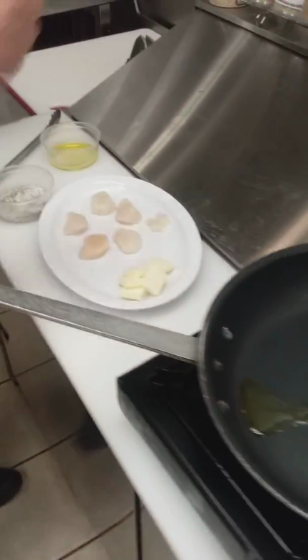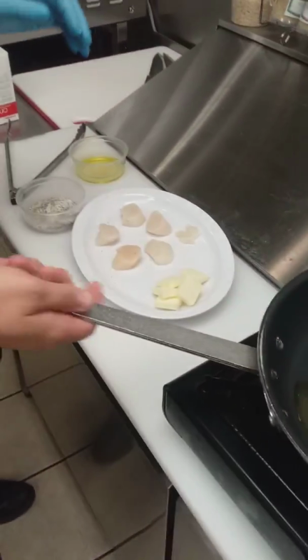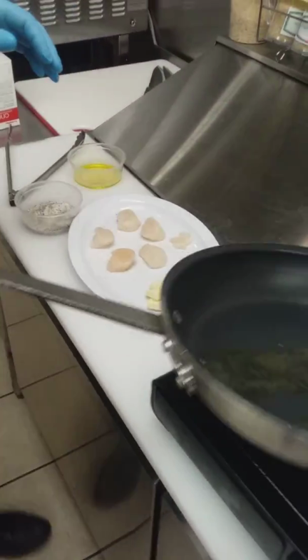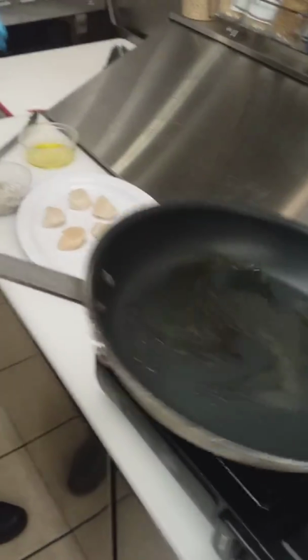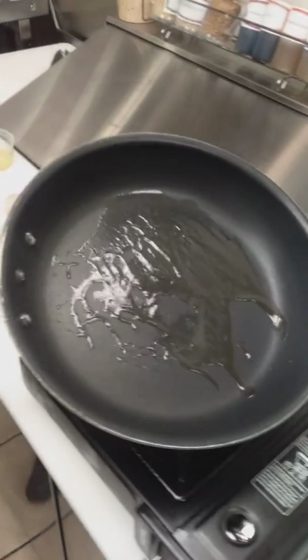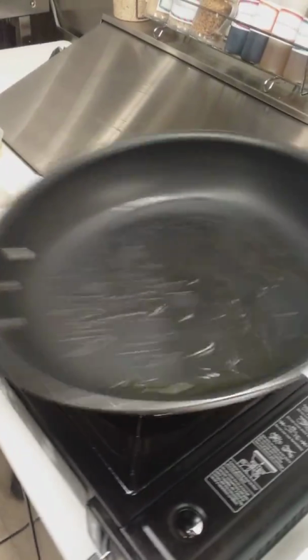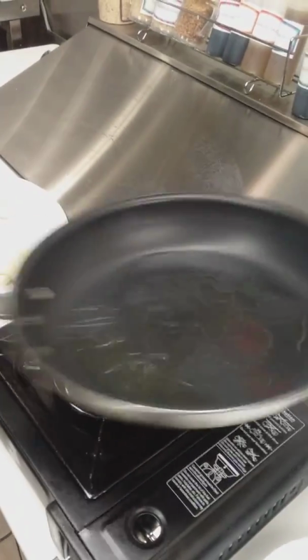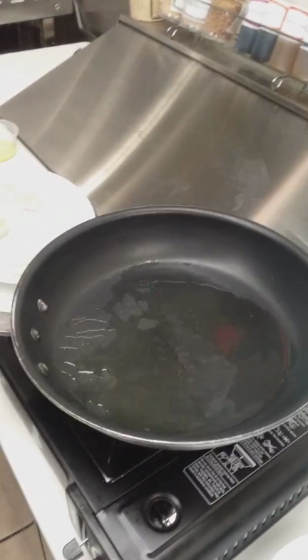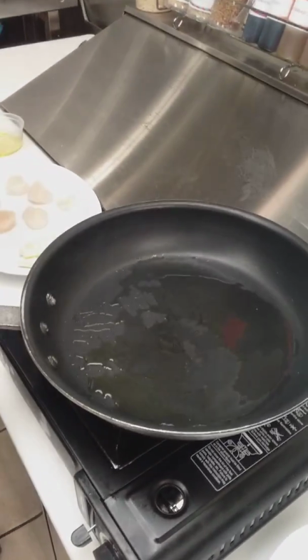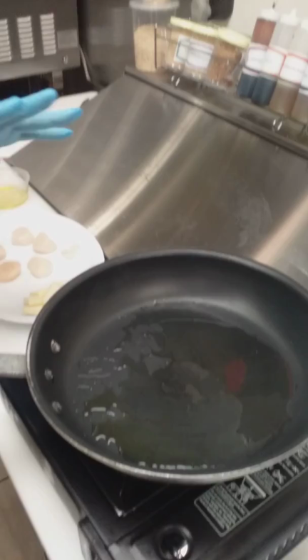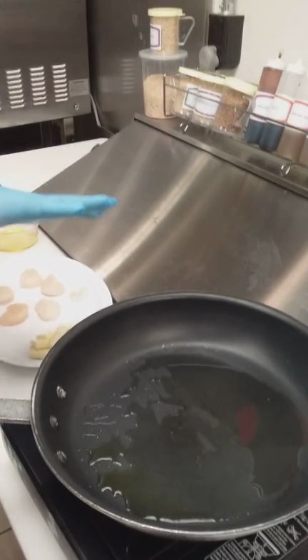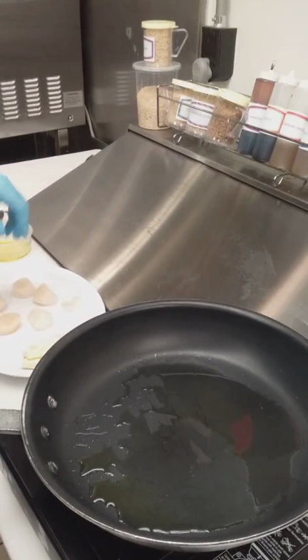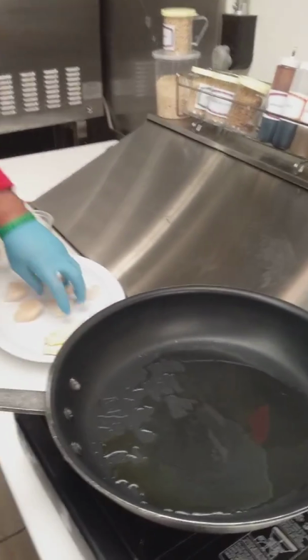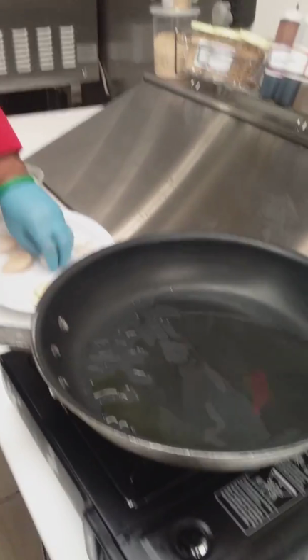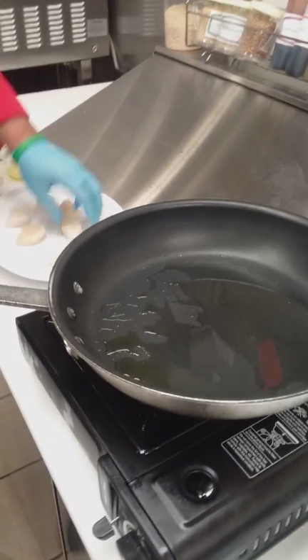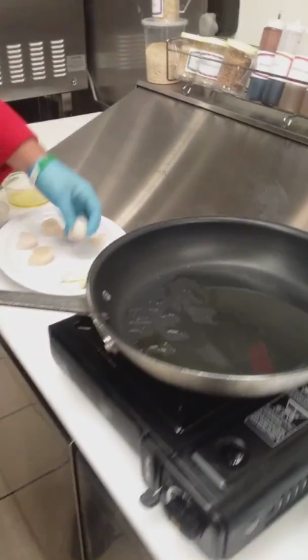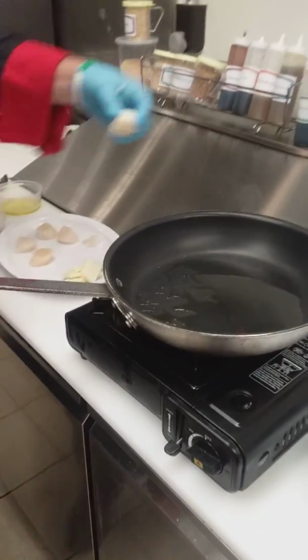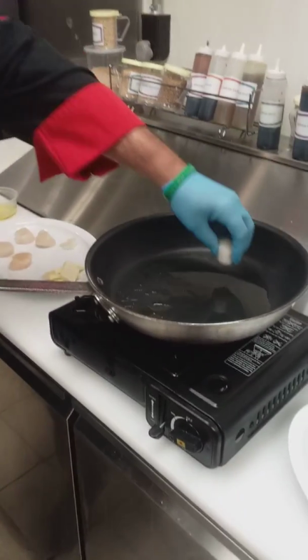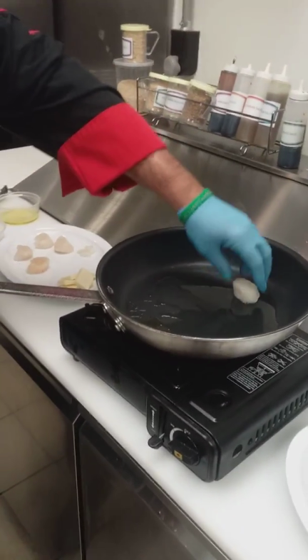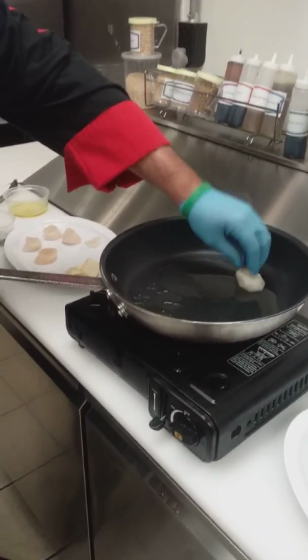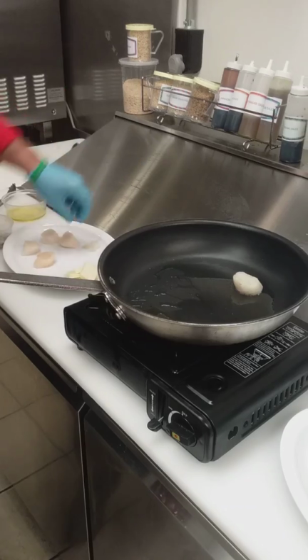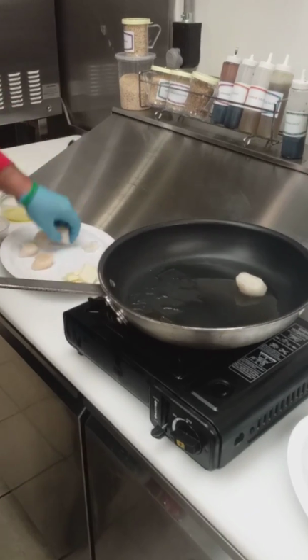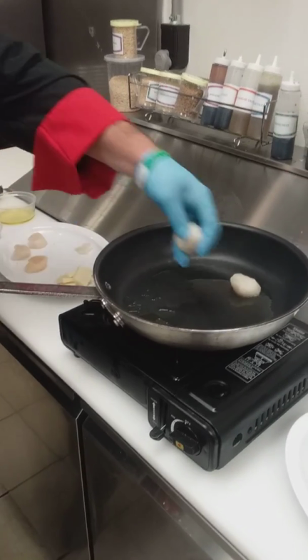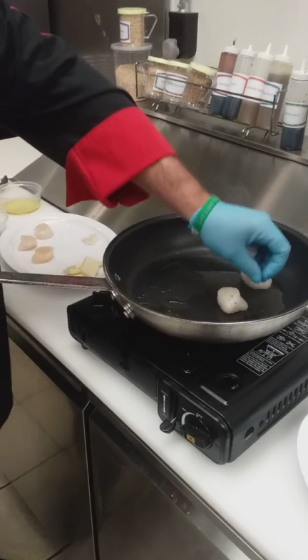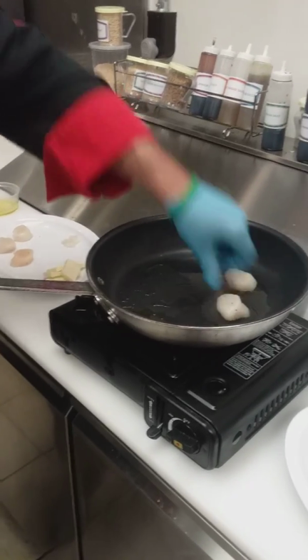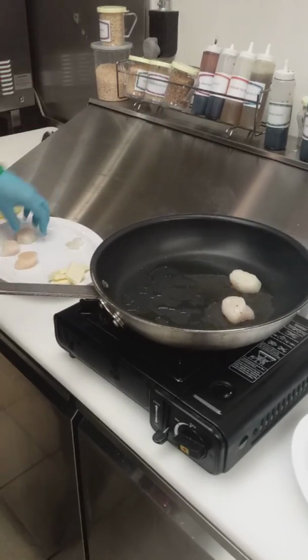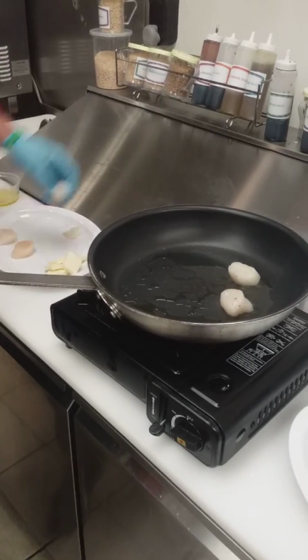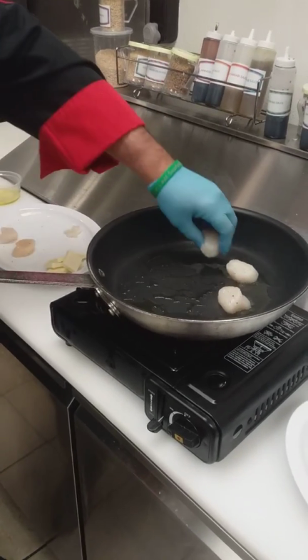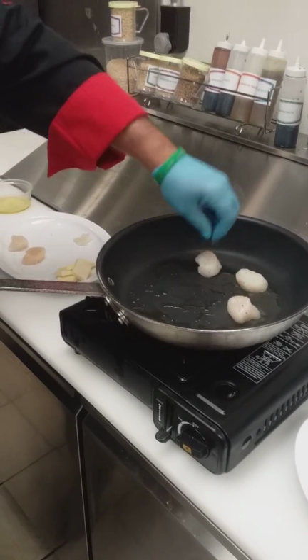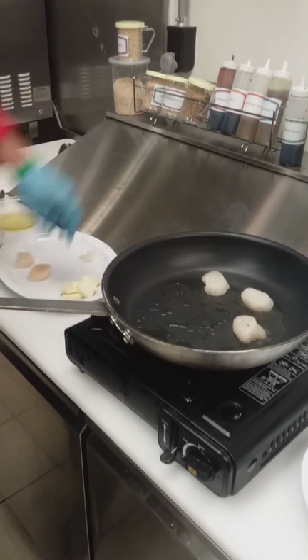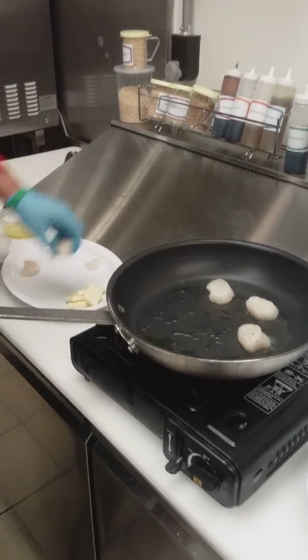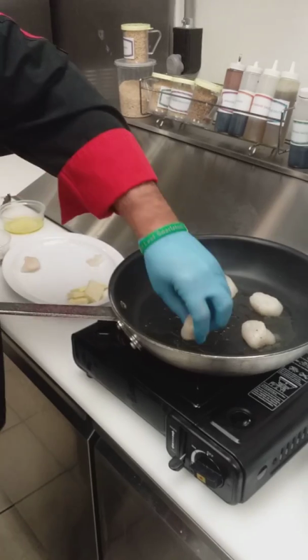Give a little oil to the pan here. You want your pan really nice and hot for this. Go ahead and lay them in there — just be careful you don't splash yourself with the oil.